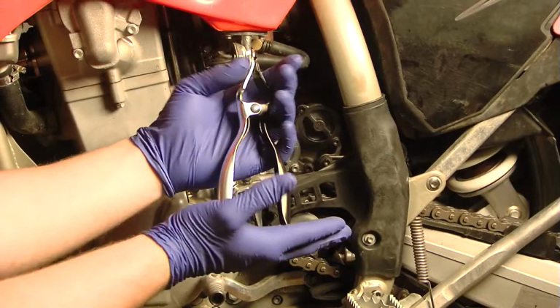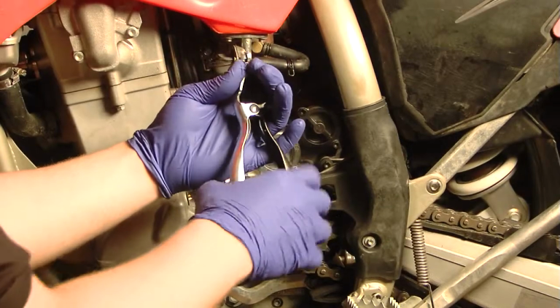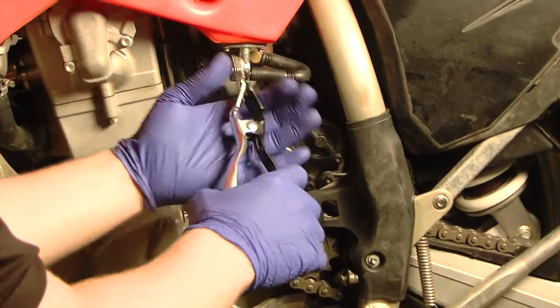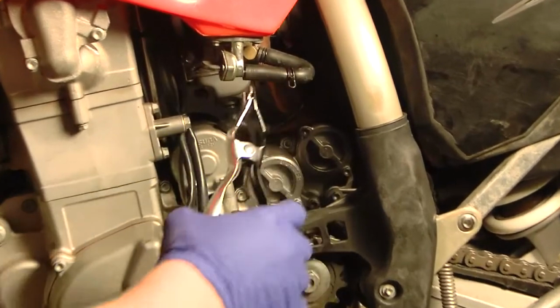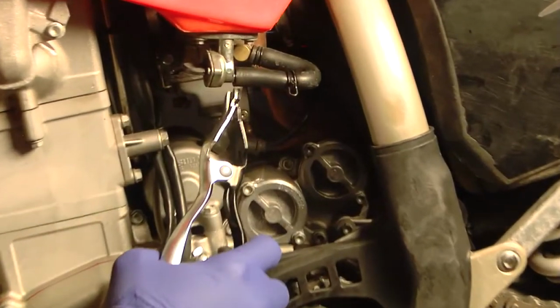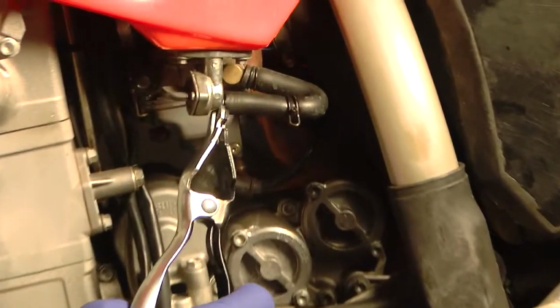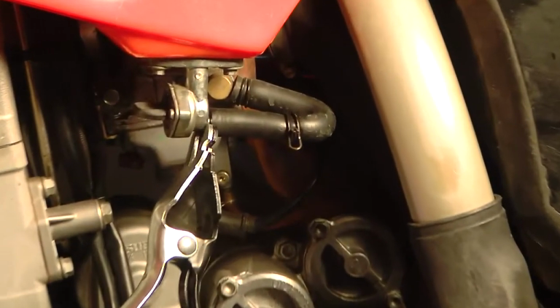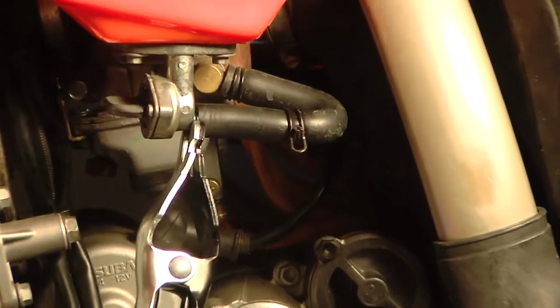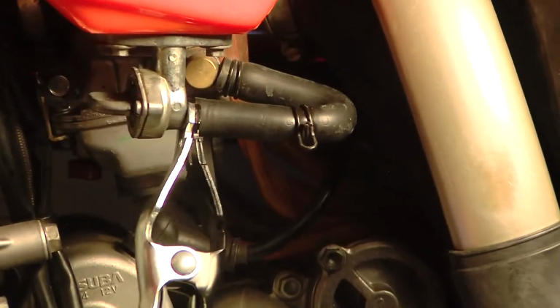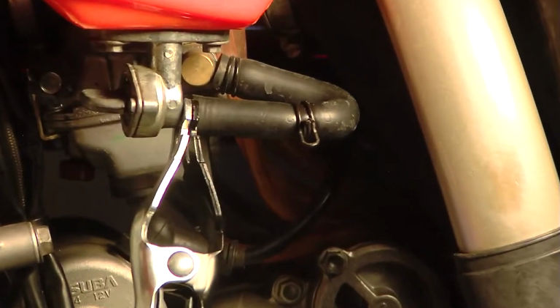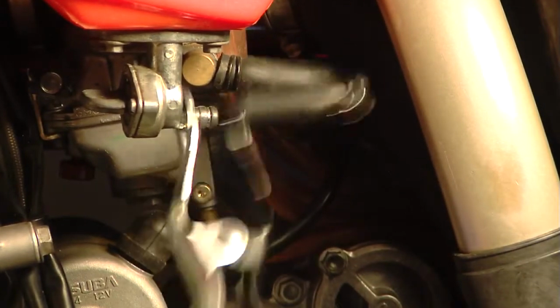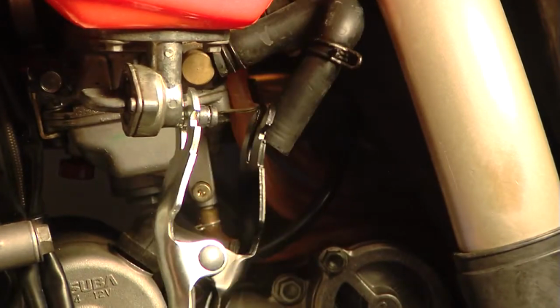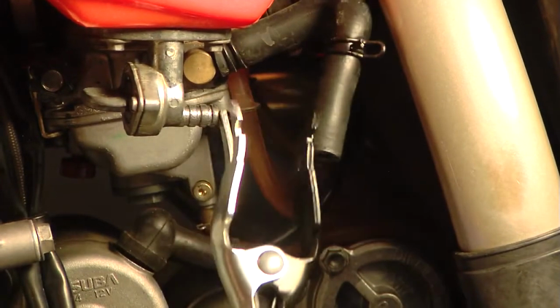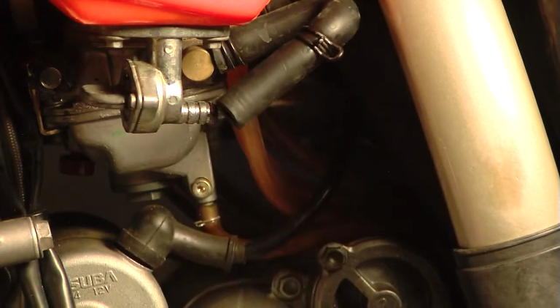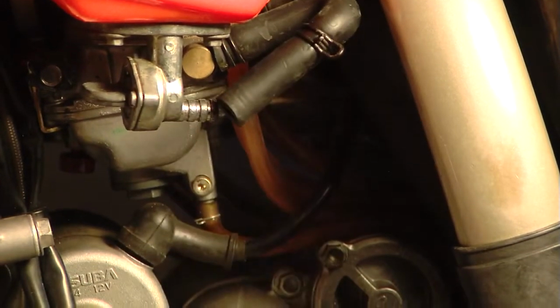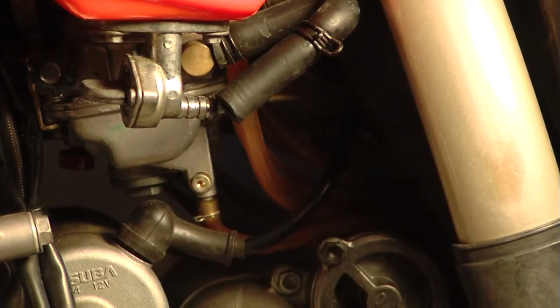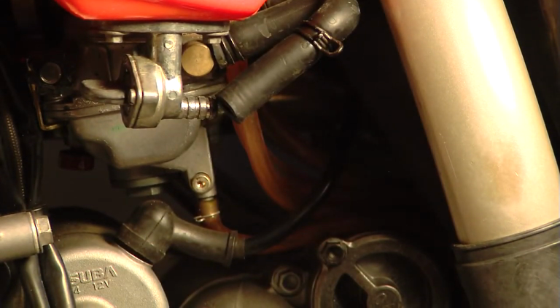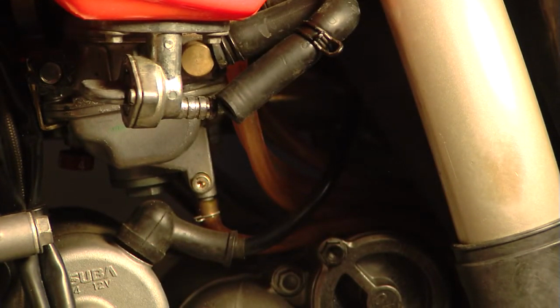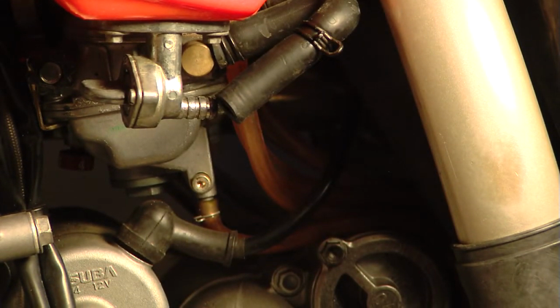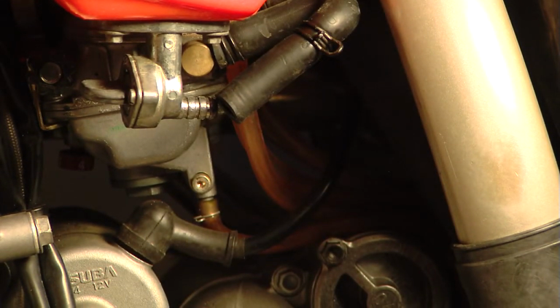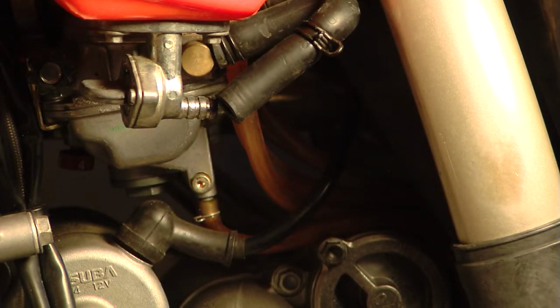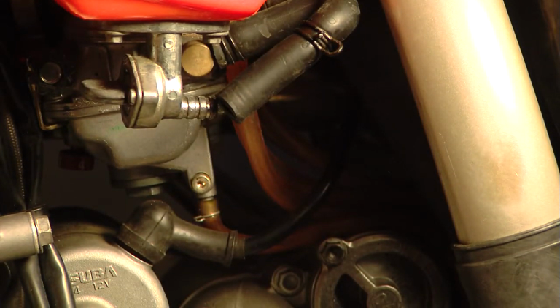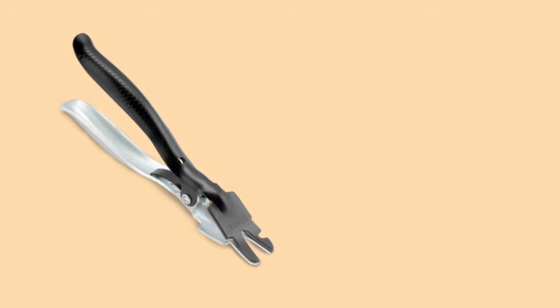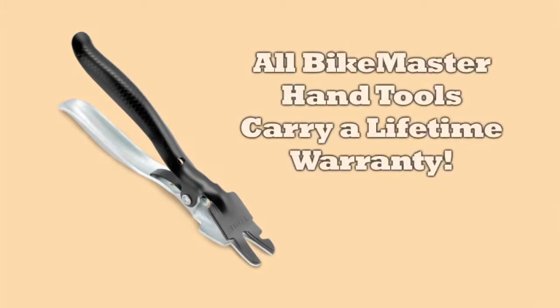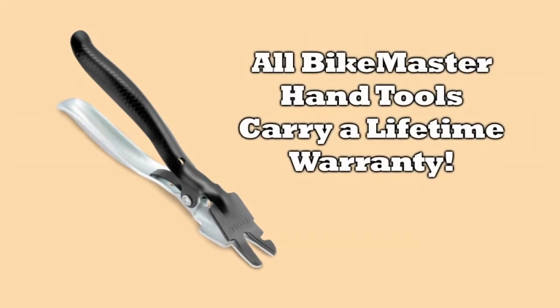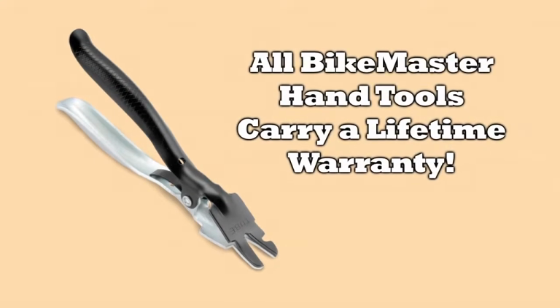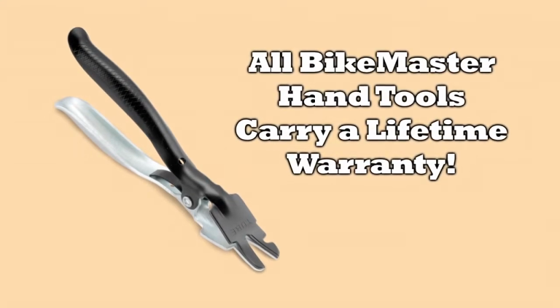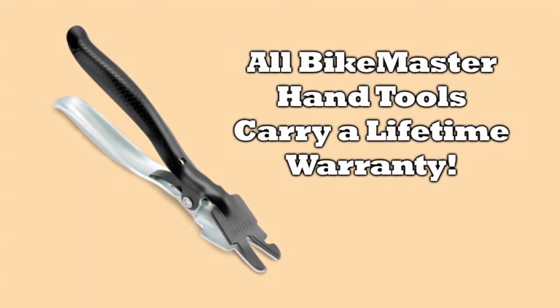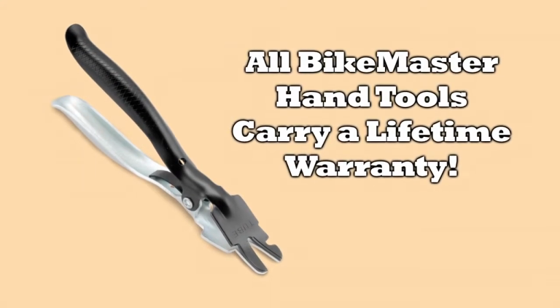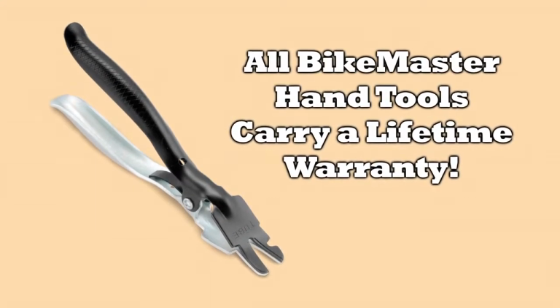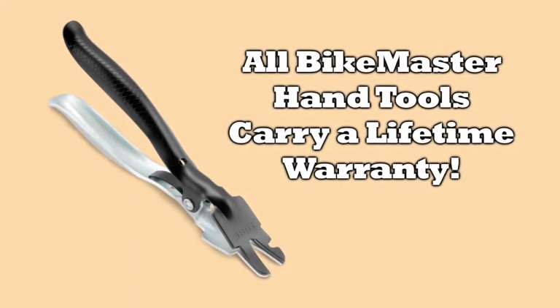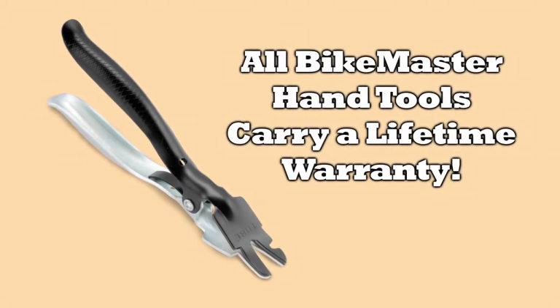Simply insert the tool between the hose and the fitting and apply gentle pressure. The hose slides off with no damage. And don't forget, all Bike Master hand tools carry a lifetime warranty.